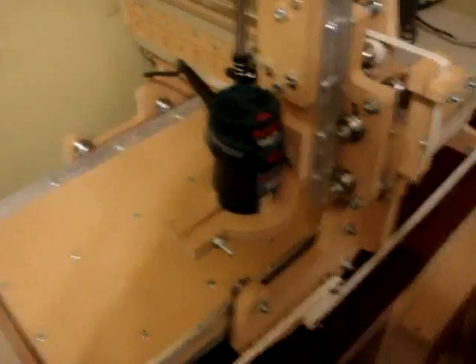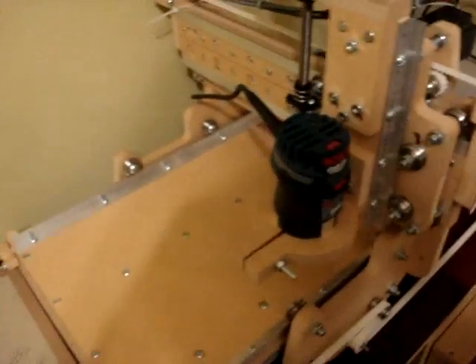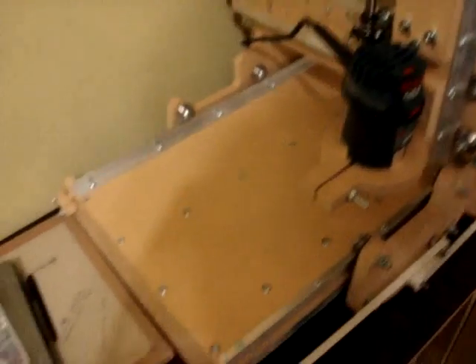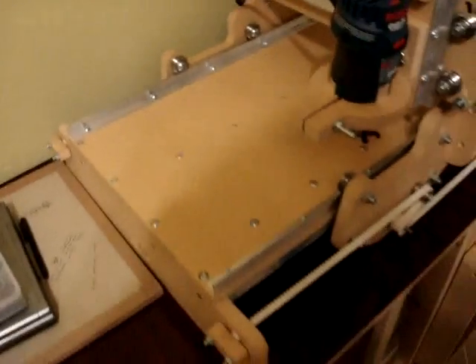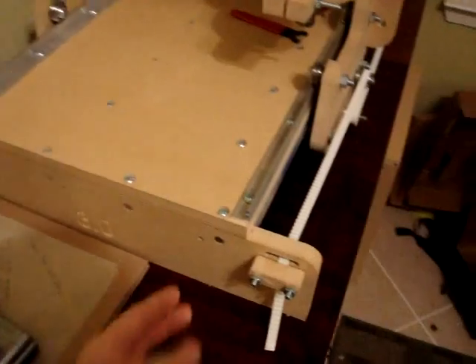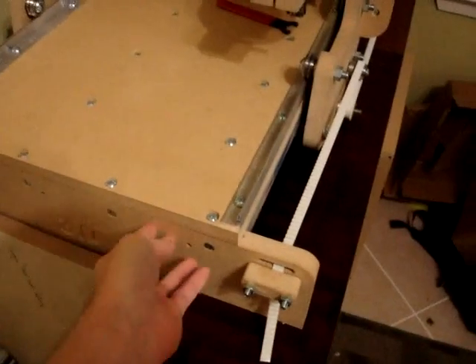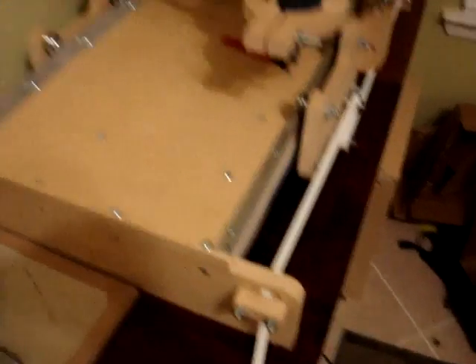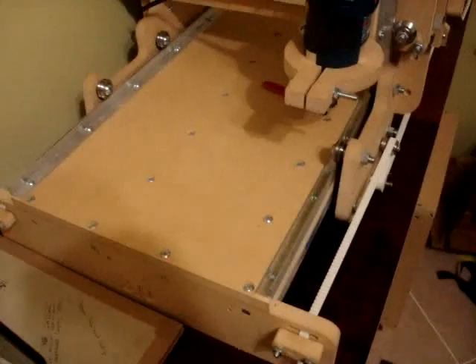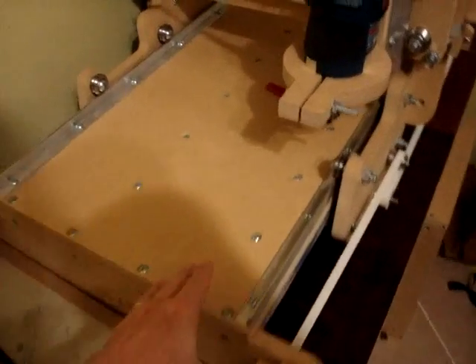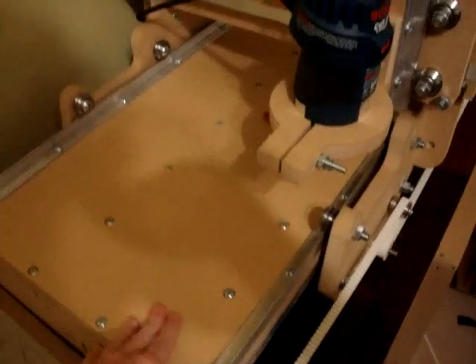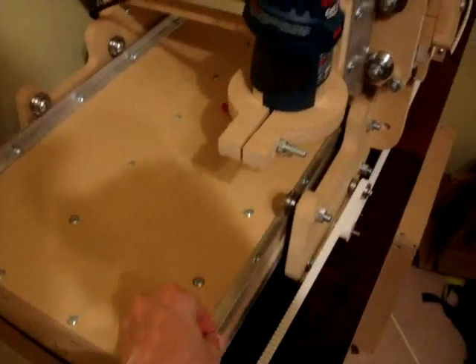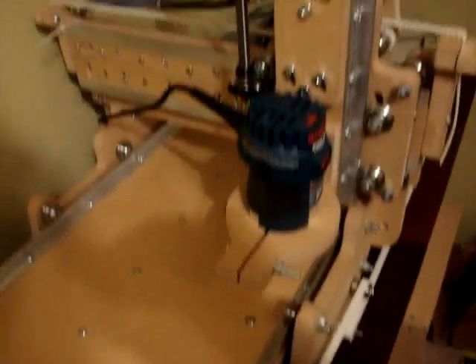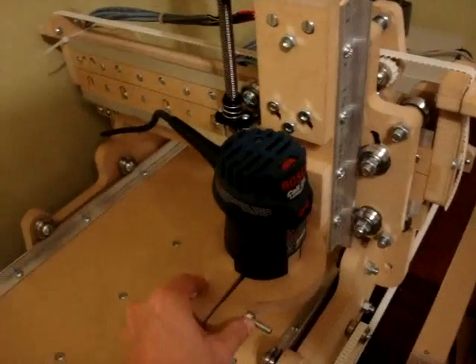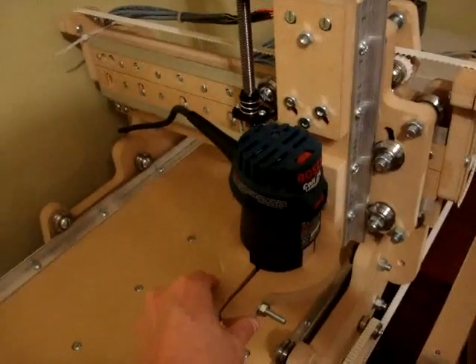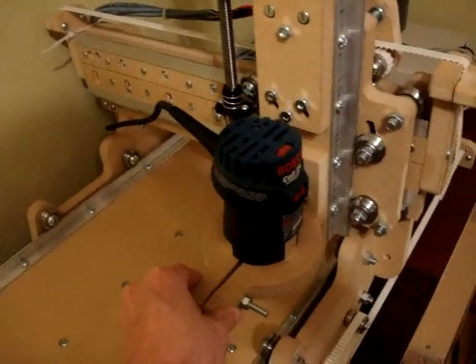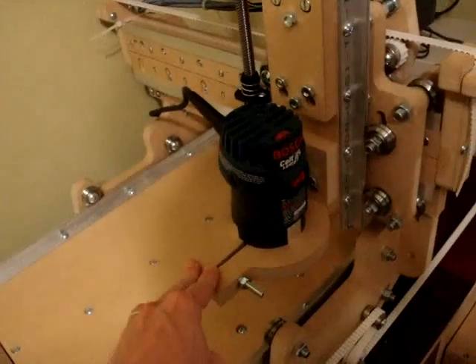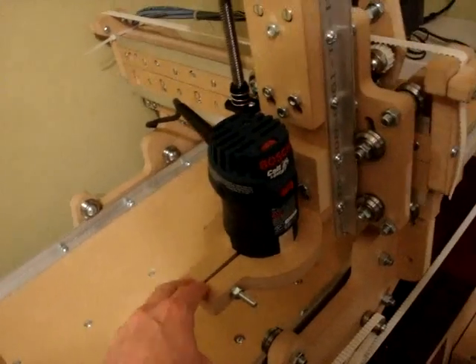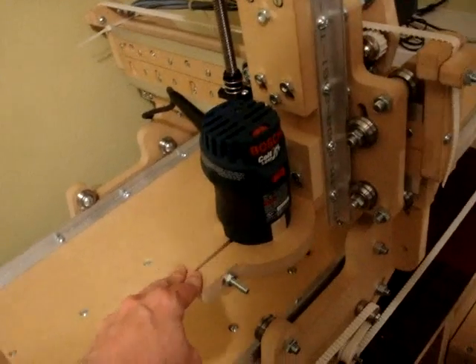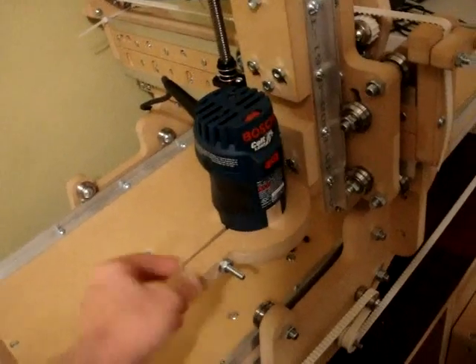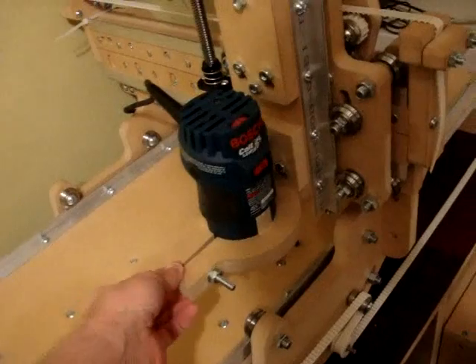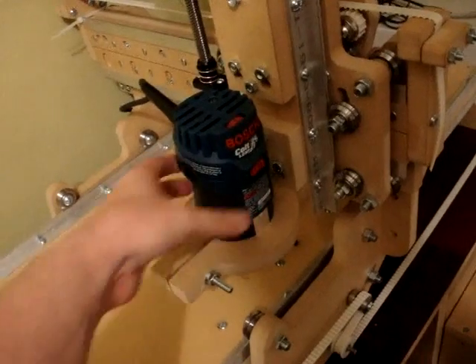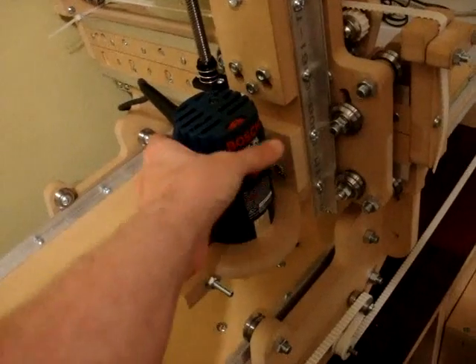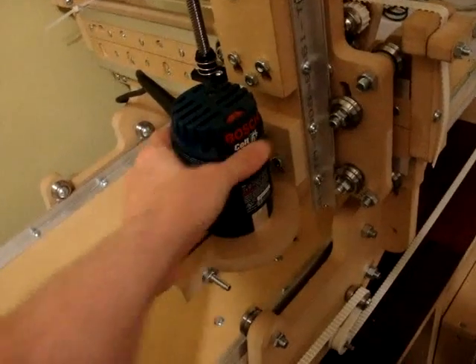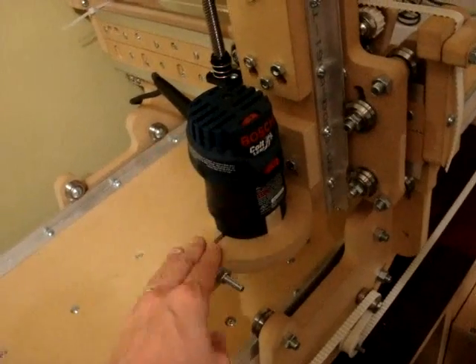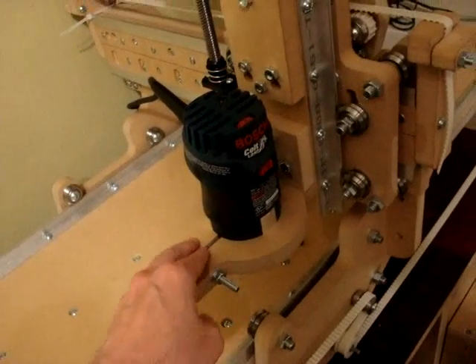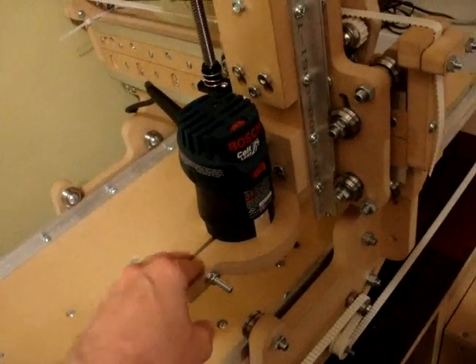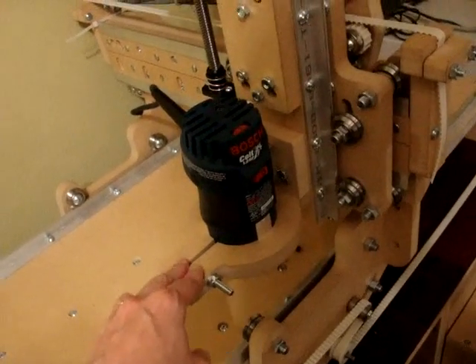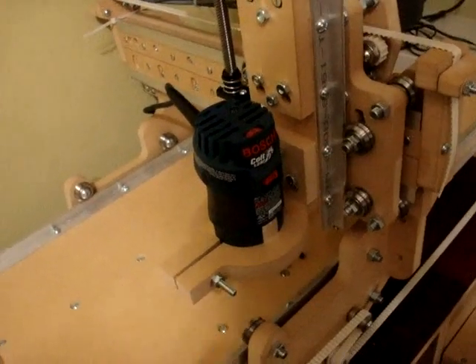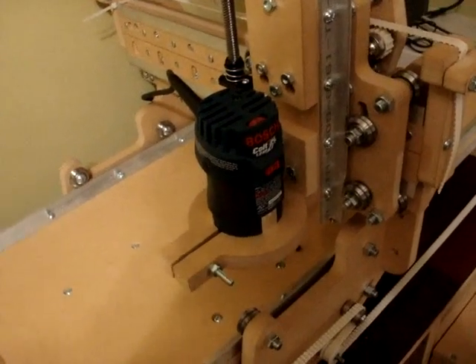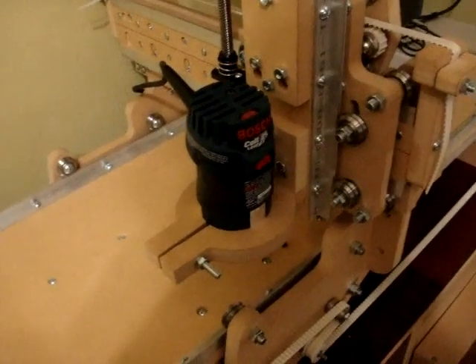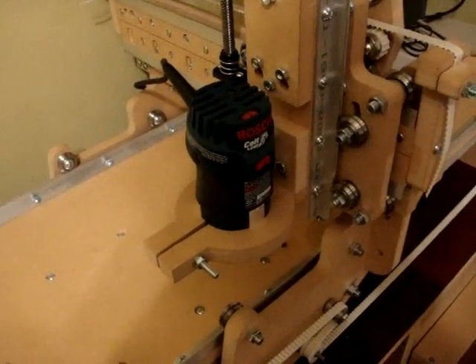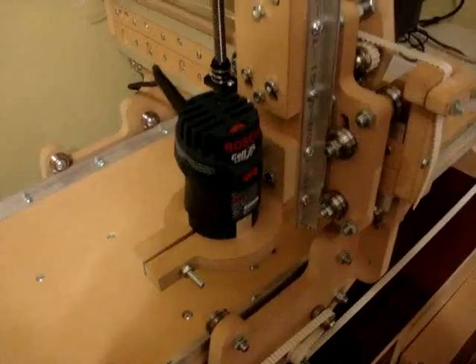This is what the machine will look like when it's done. You have the ends here for the table, table top, the rails. You have the spindle mount — in this case it's only using one because a small spindle is used. You'll use two of them if a large spindle or a large router is being used.